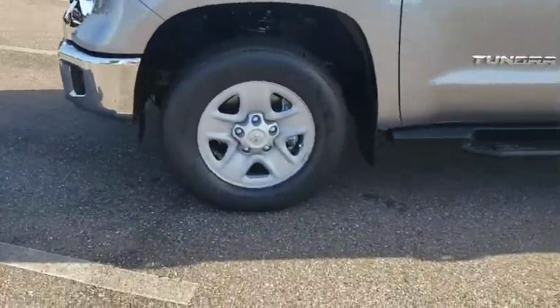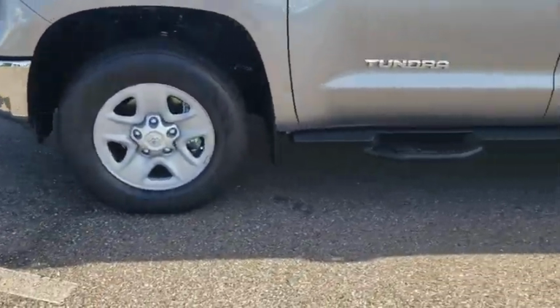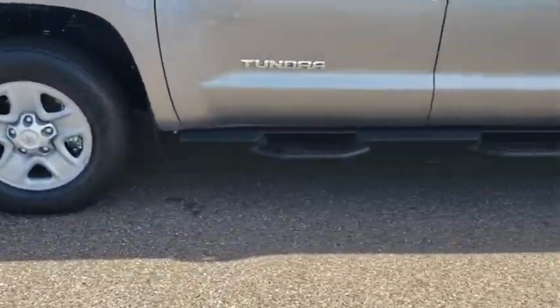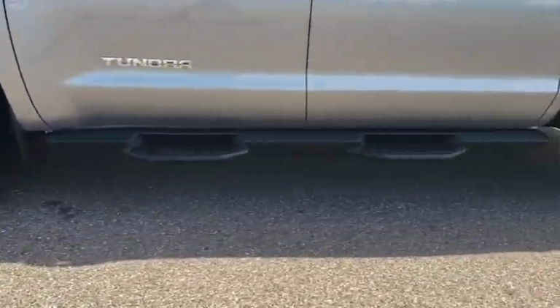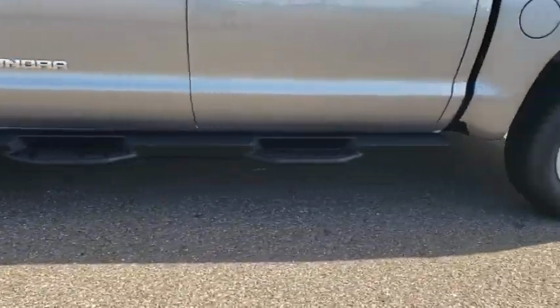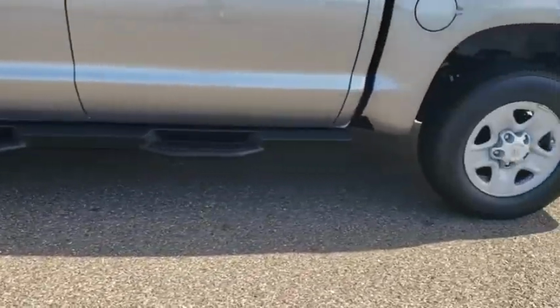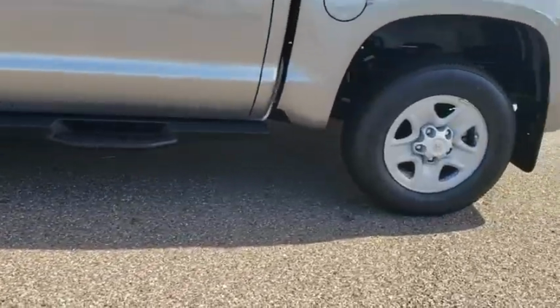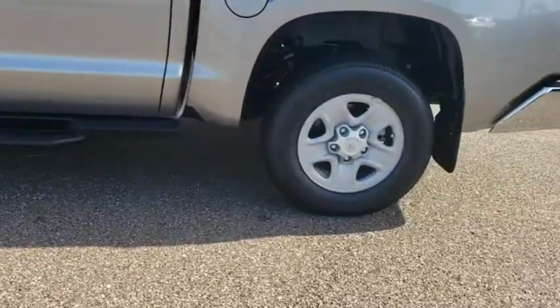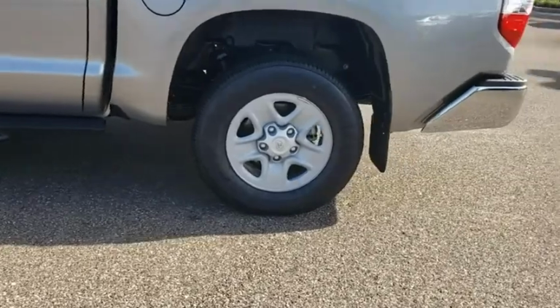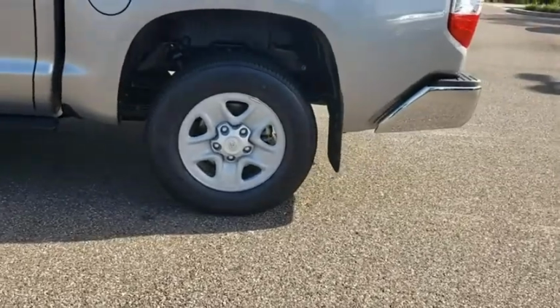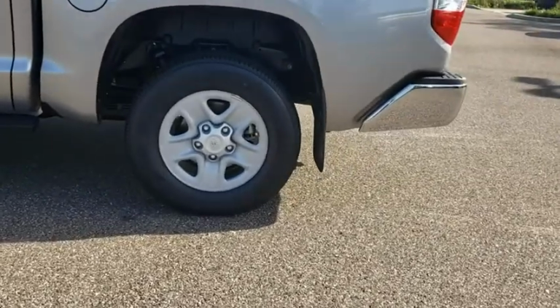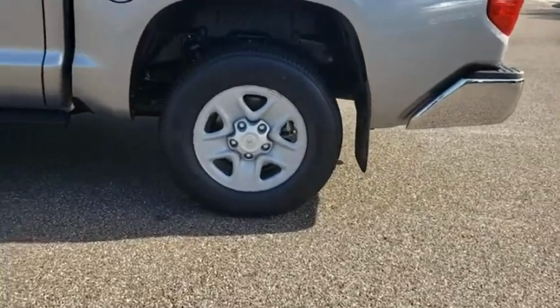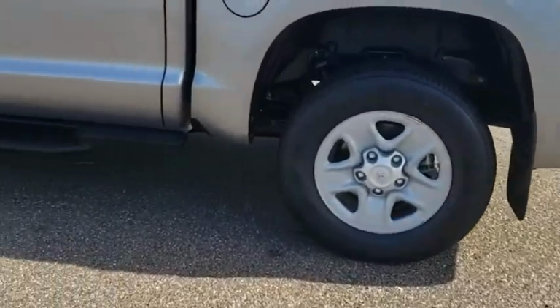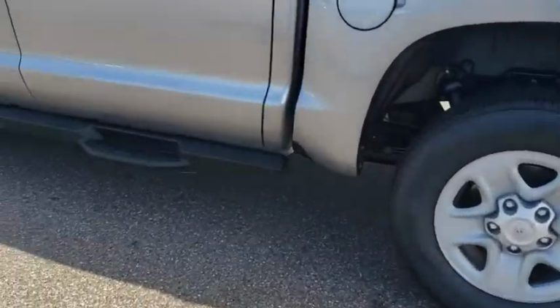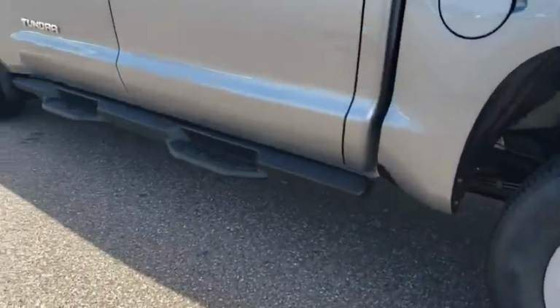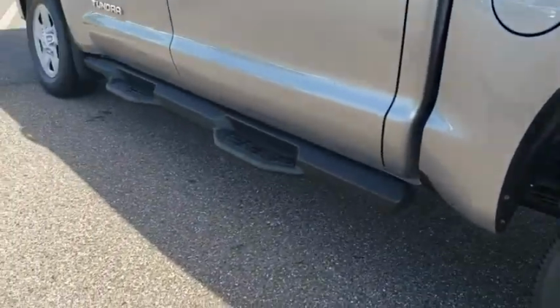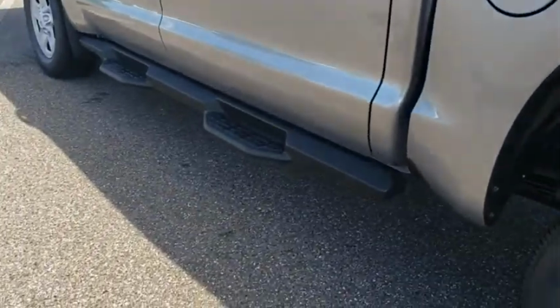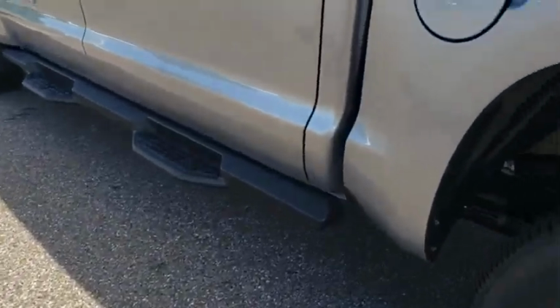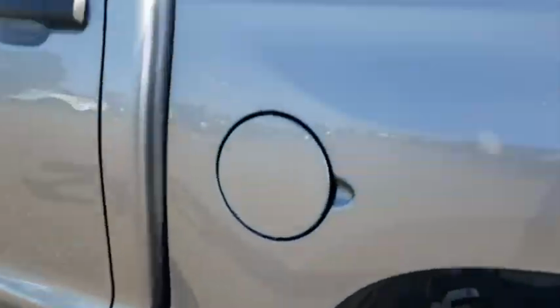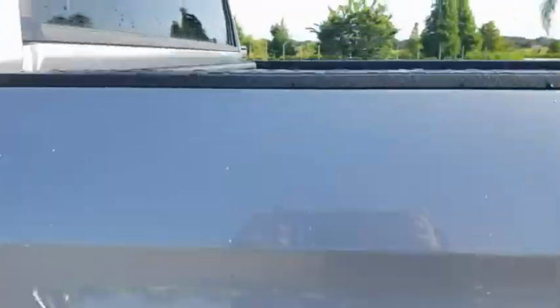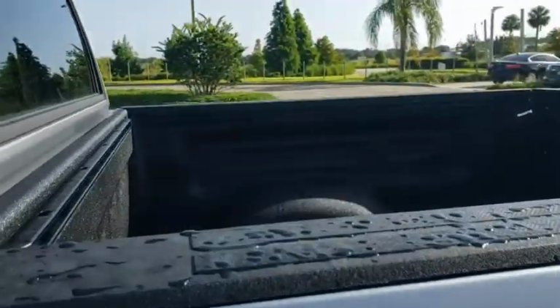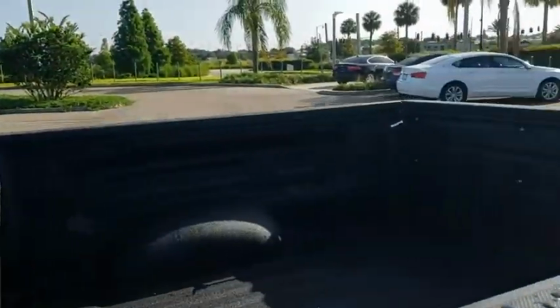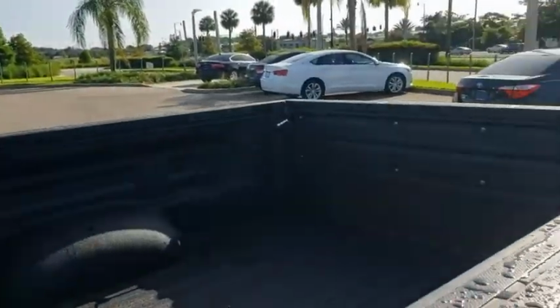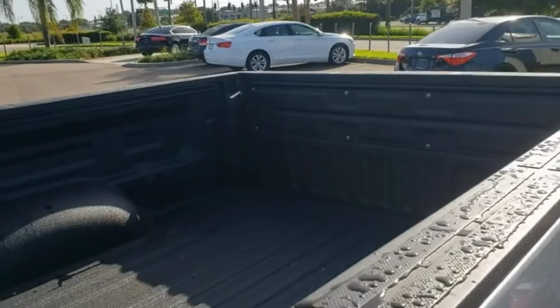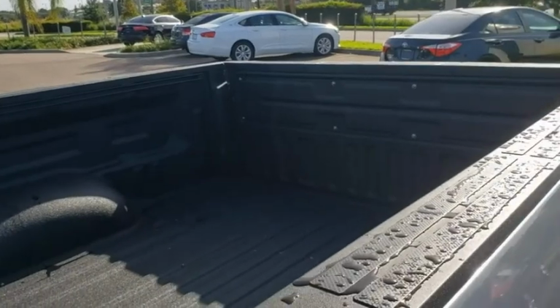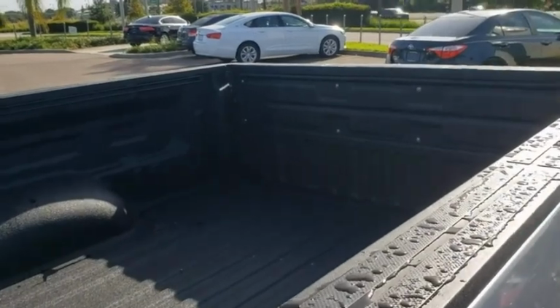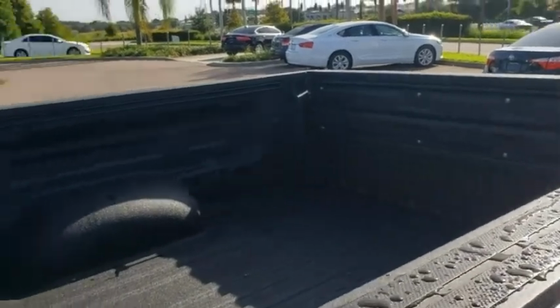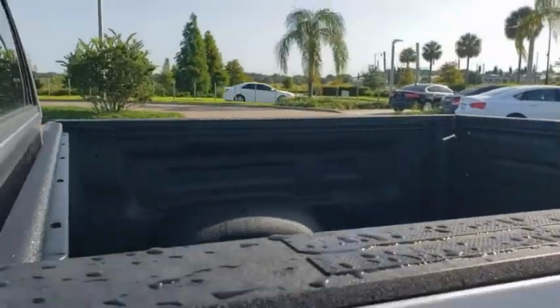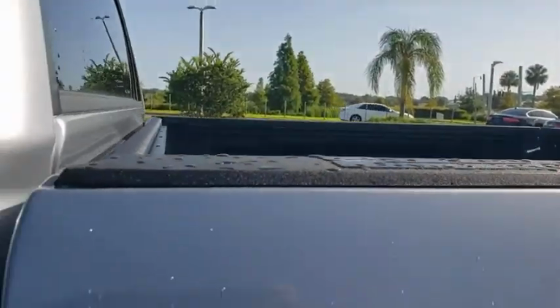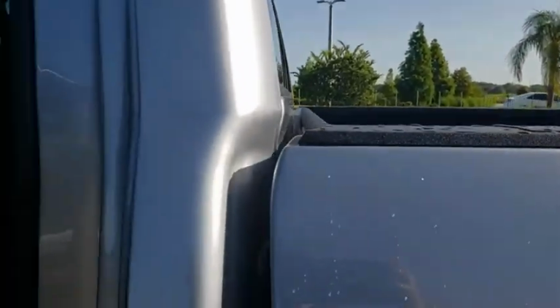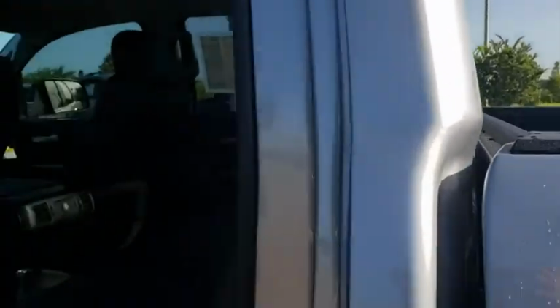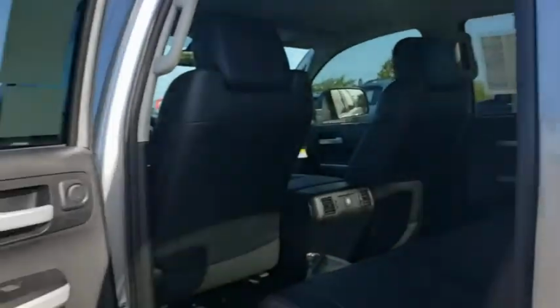Here are some of this vehicle's great options: anti-lock braking system, backup camera, keyless entry, steering wheel audio controls, tow hitch, traction control, stability control.